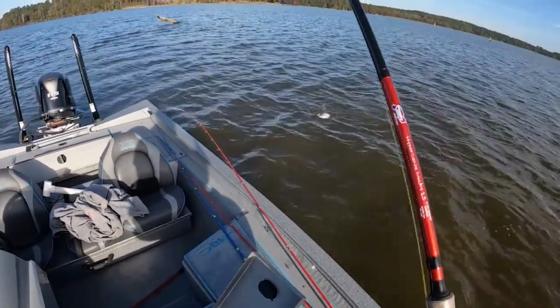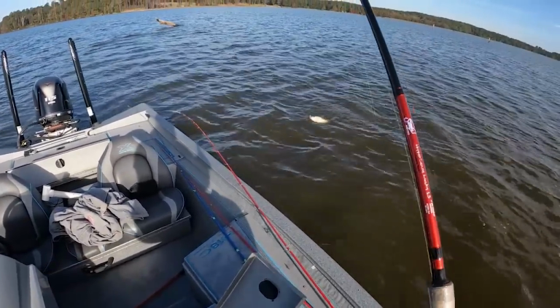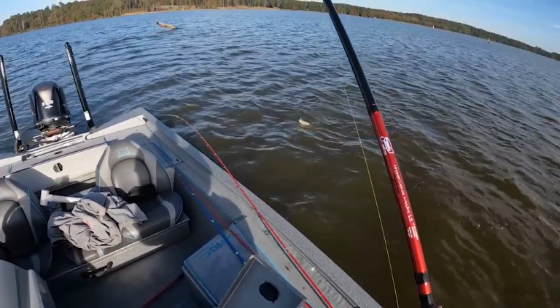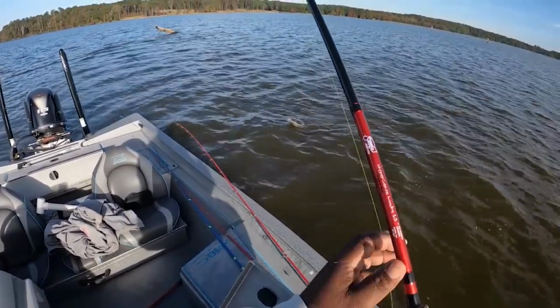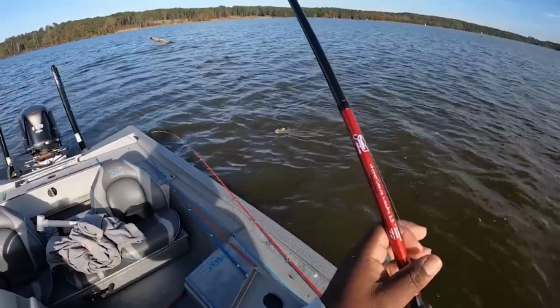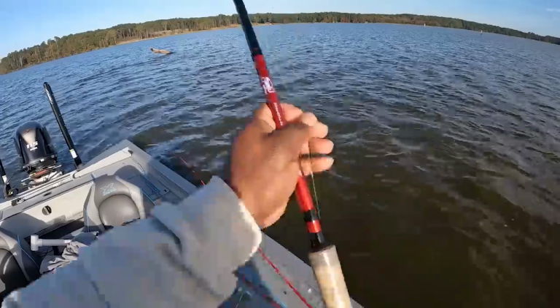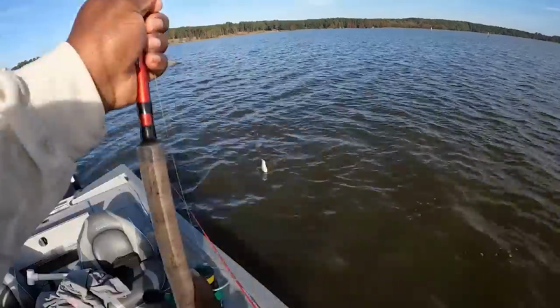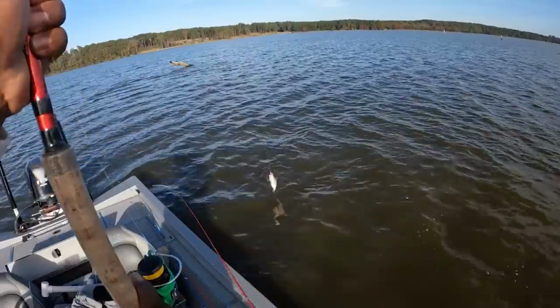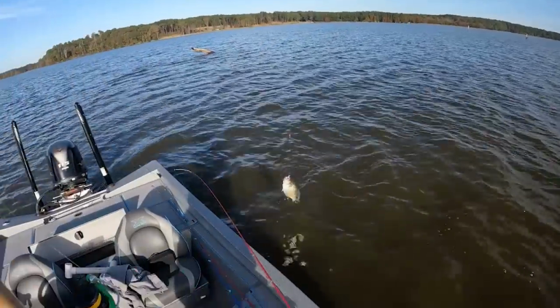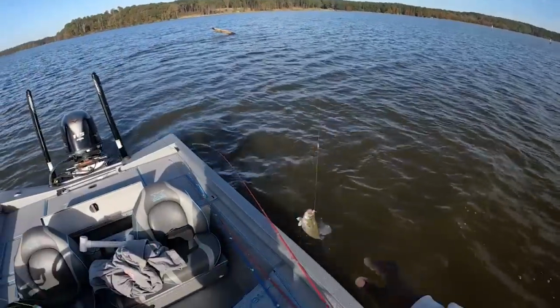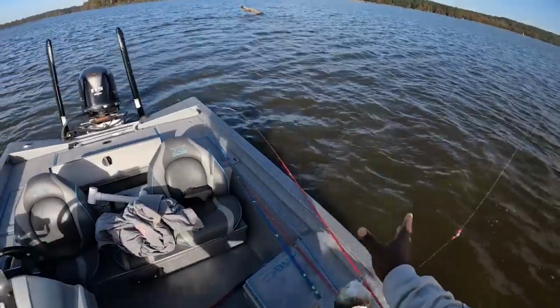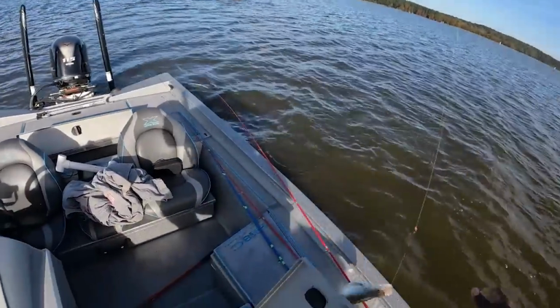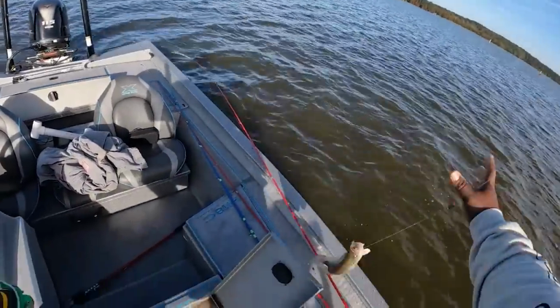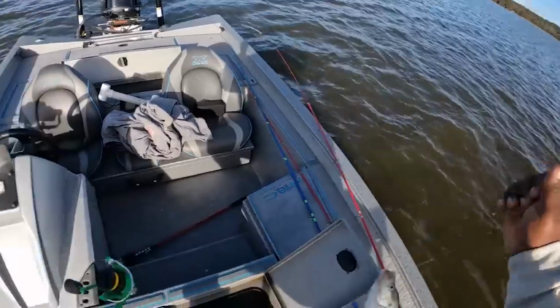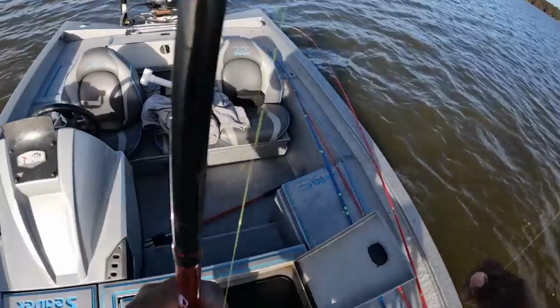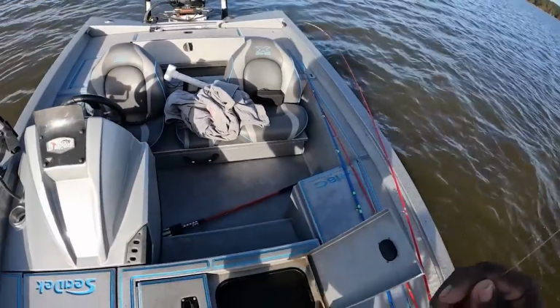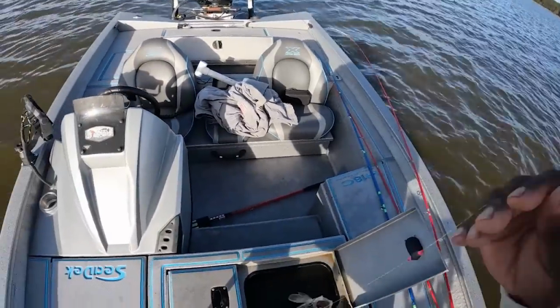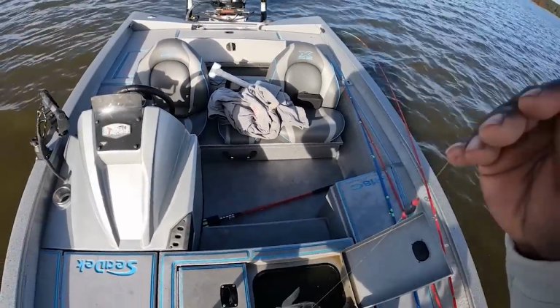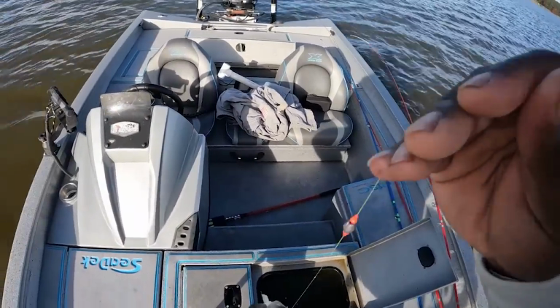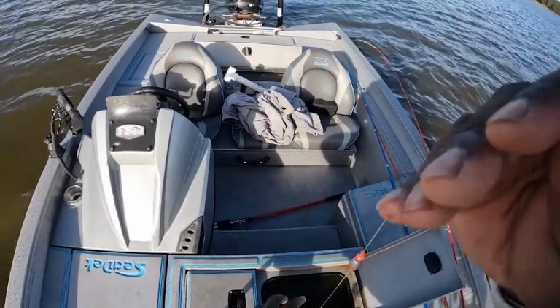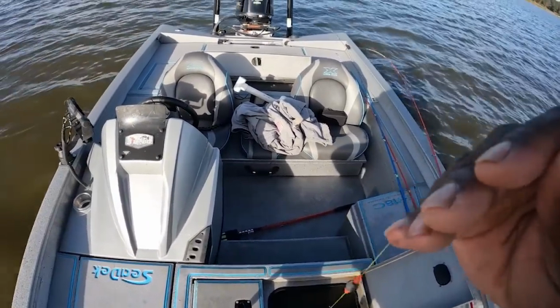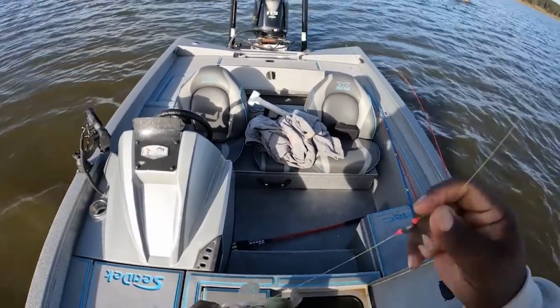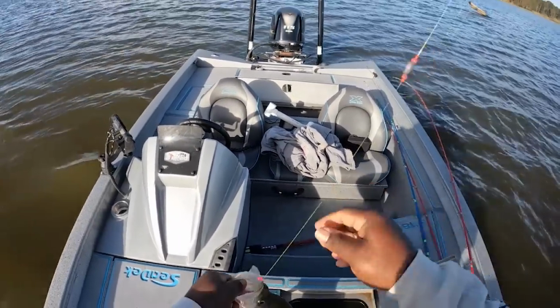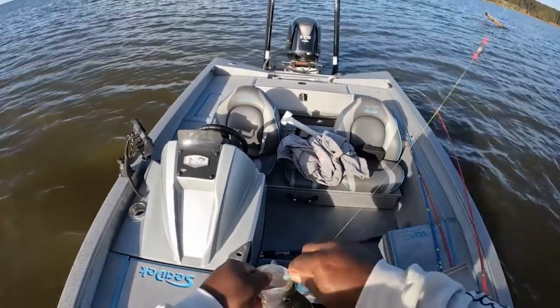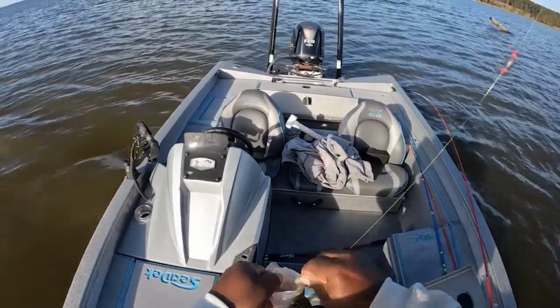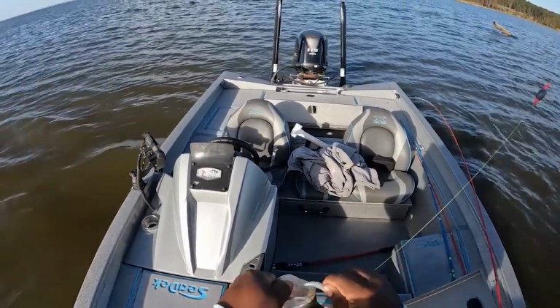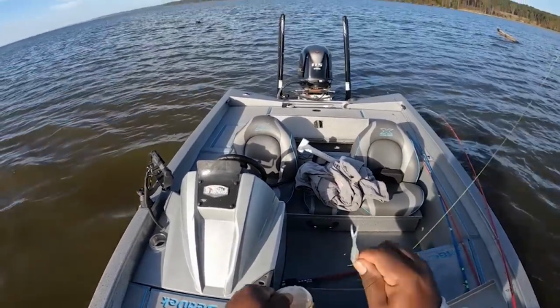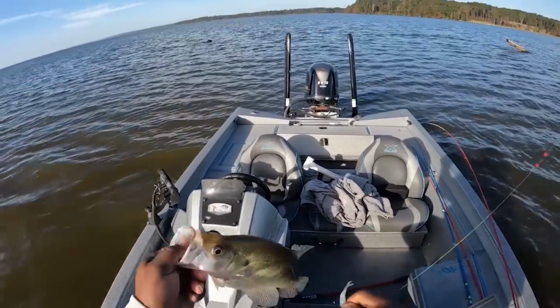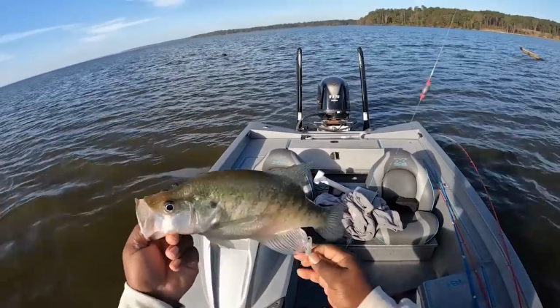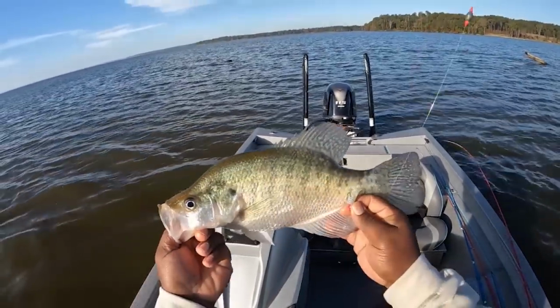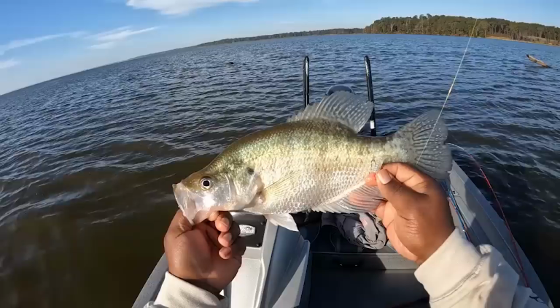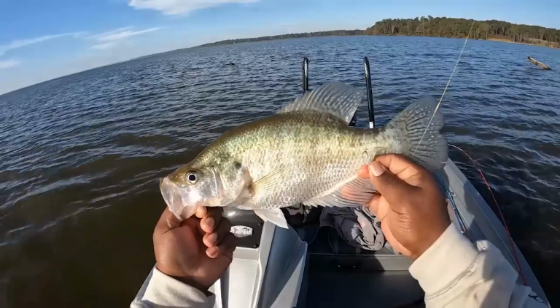Let me boat flip — come on, top lip boat flip! God. Guys, this is a superstar right here. Look at this crappie.